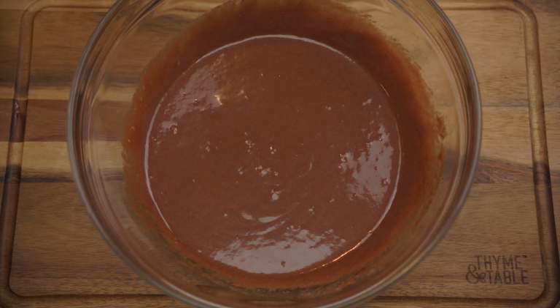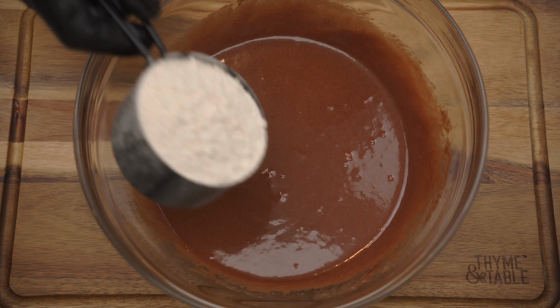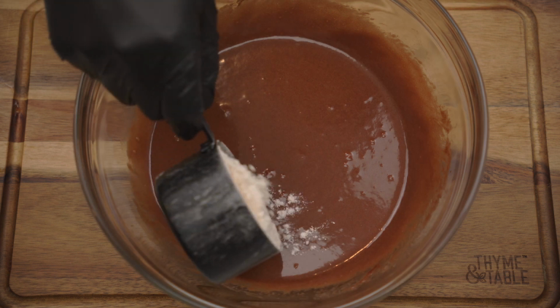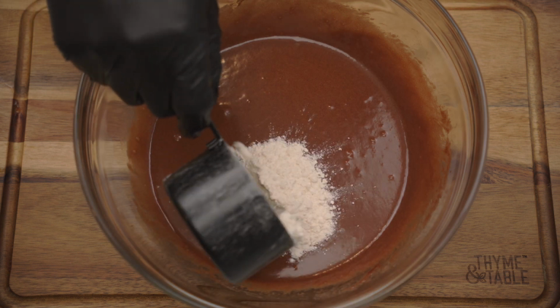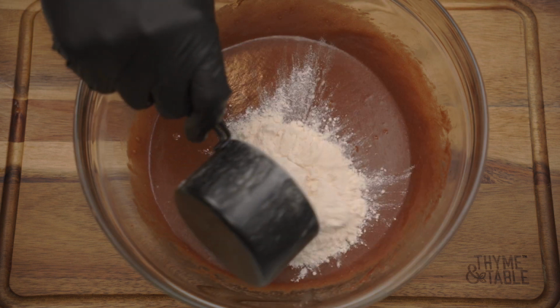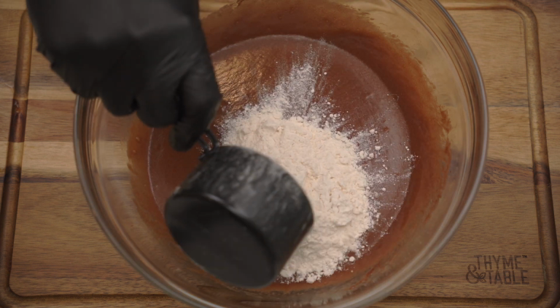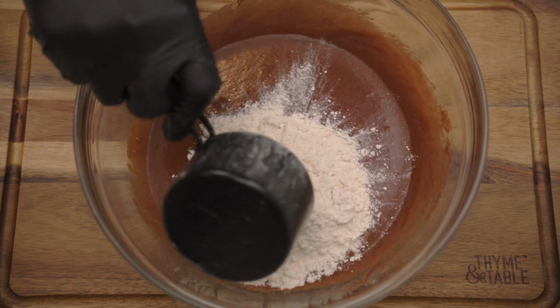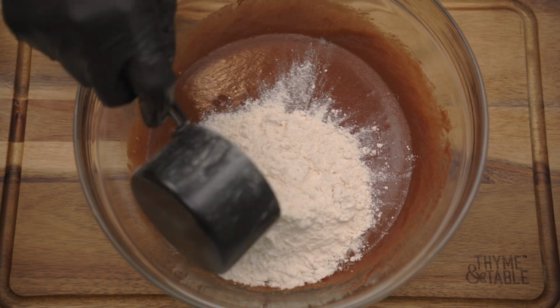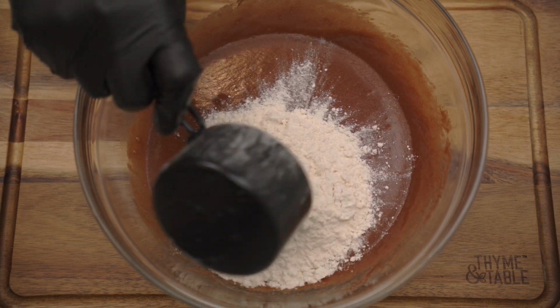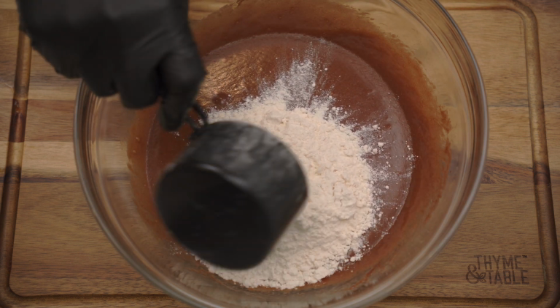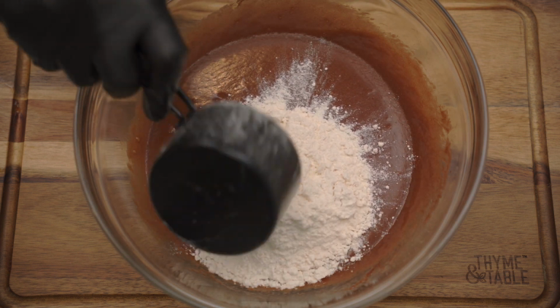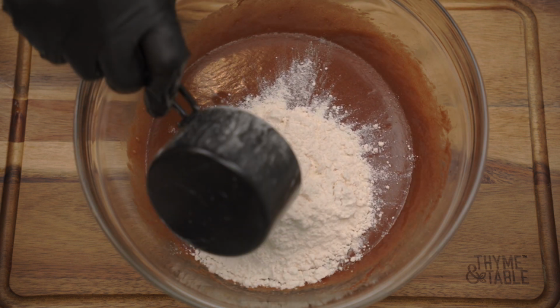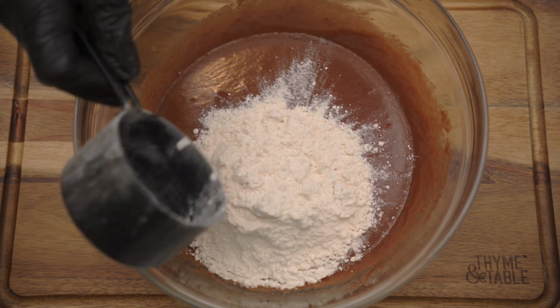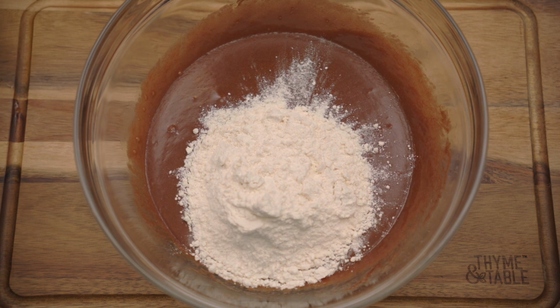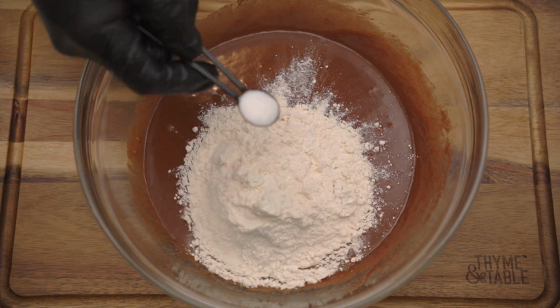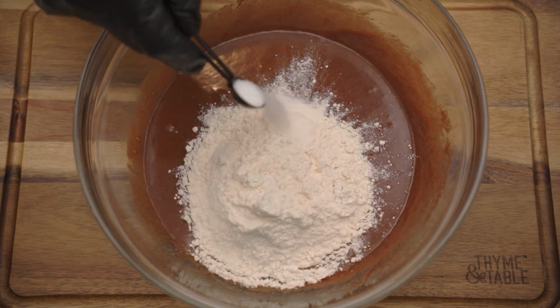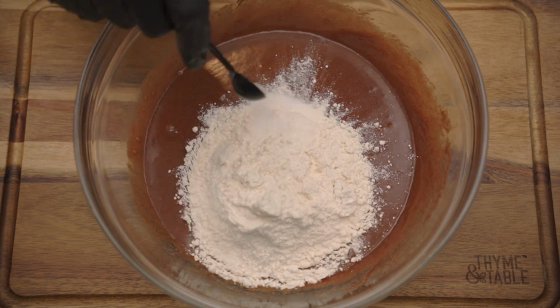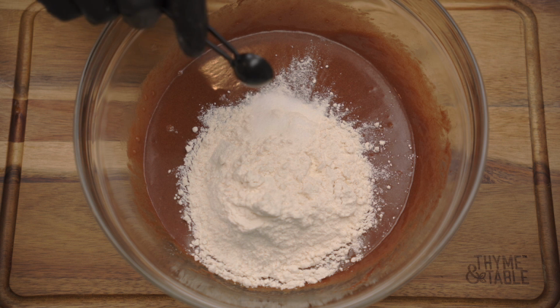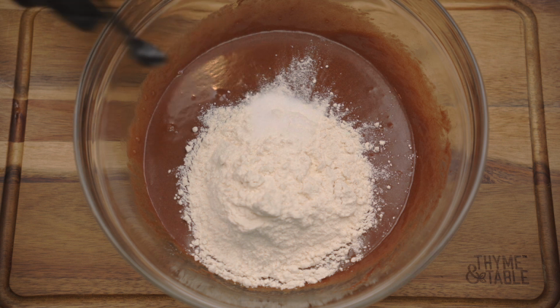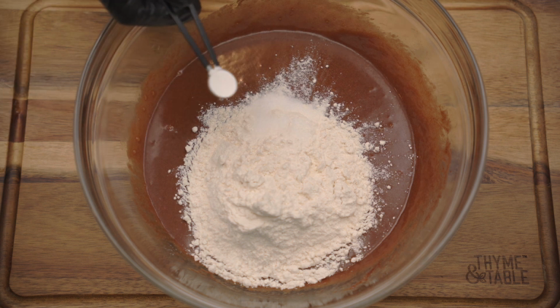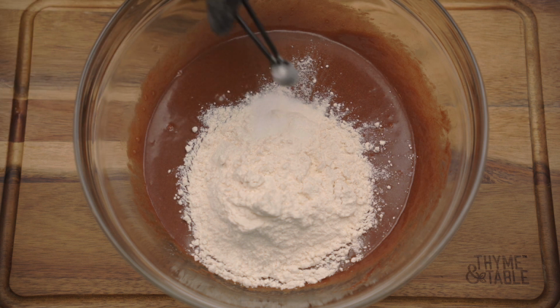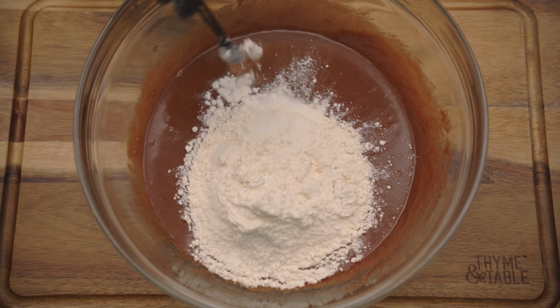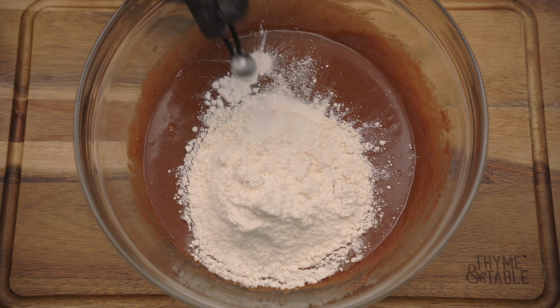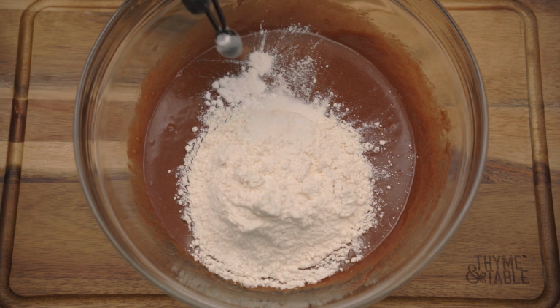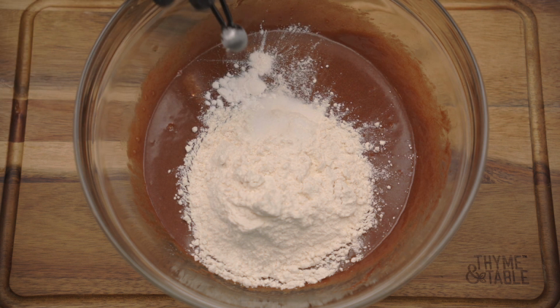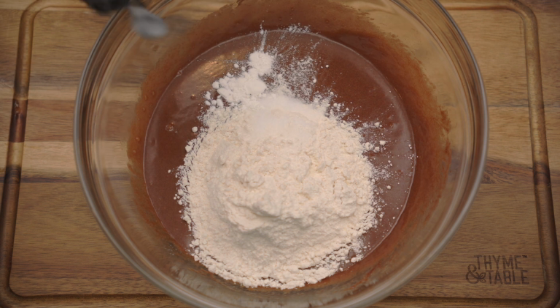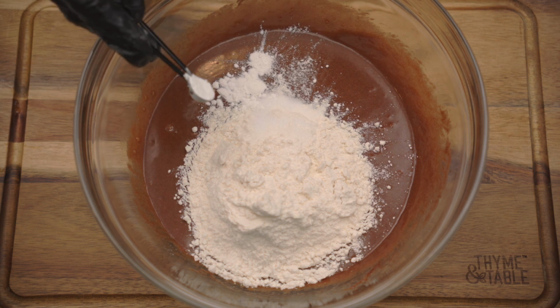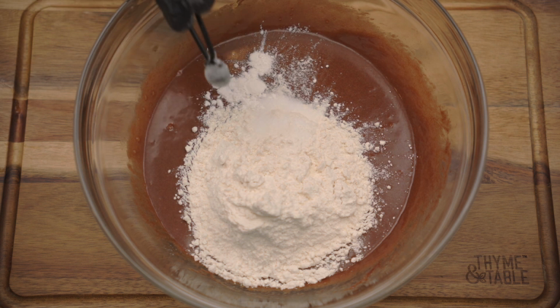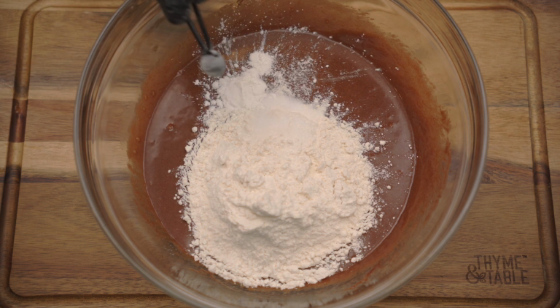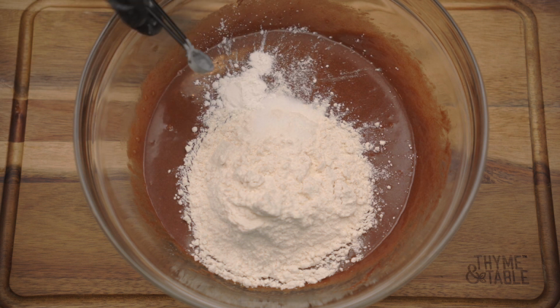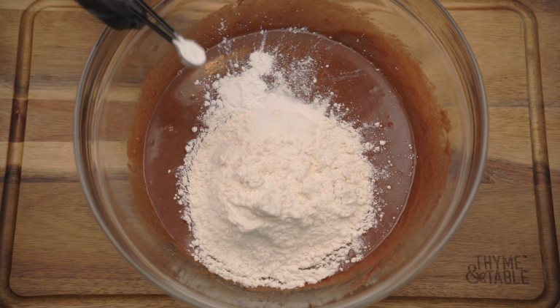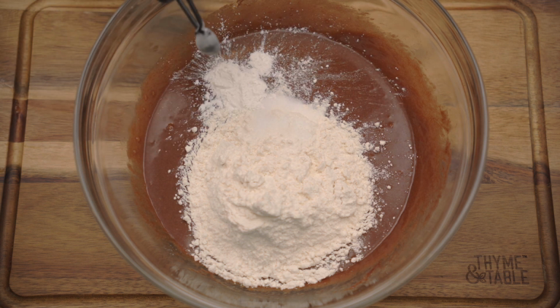Add one cup of flour, a half teaspoon of salt, three-fourths teaspoon of baking powder, and four tablespoons of cocoa powder. Mix until combined.